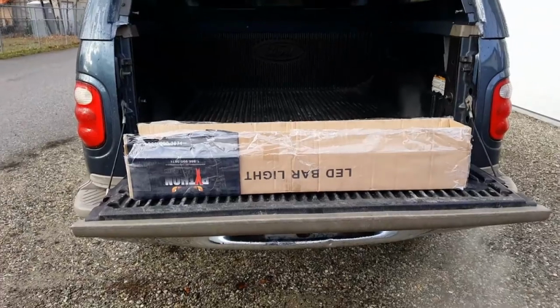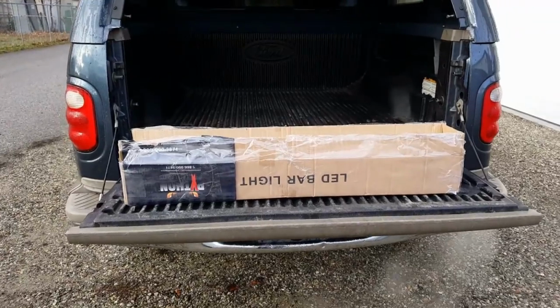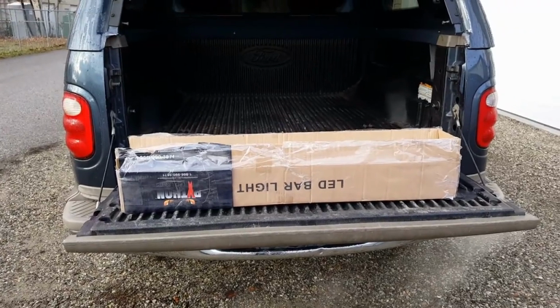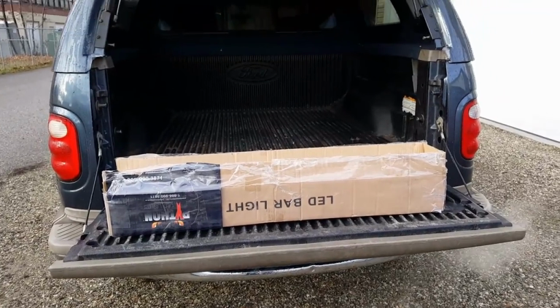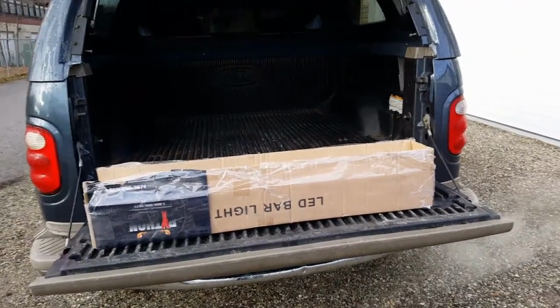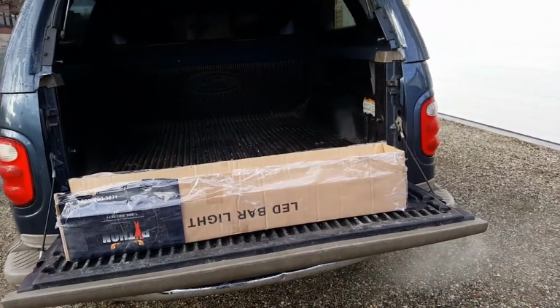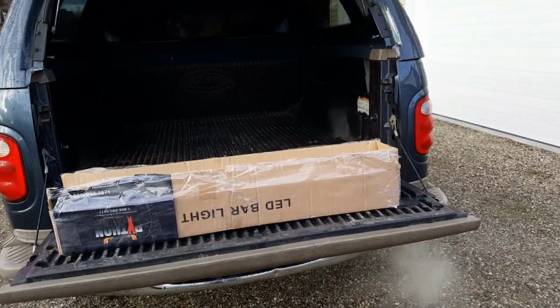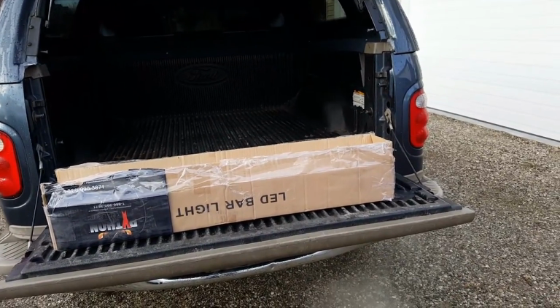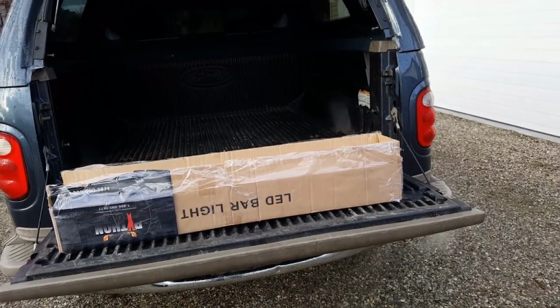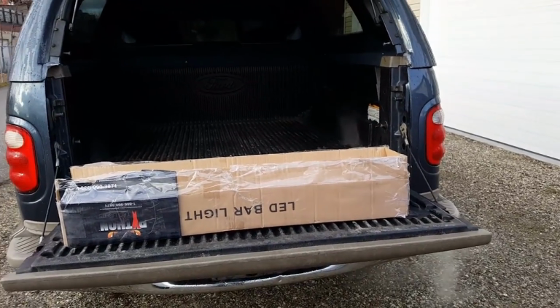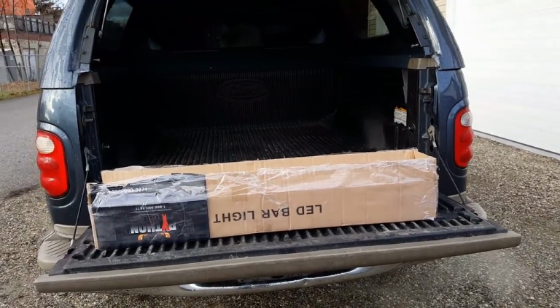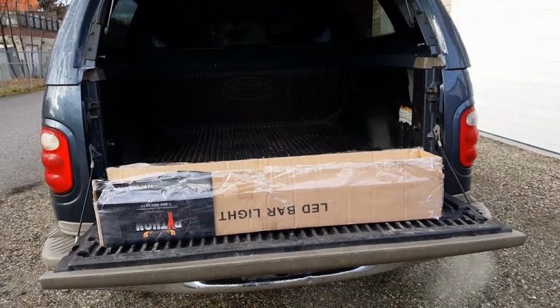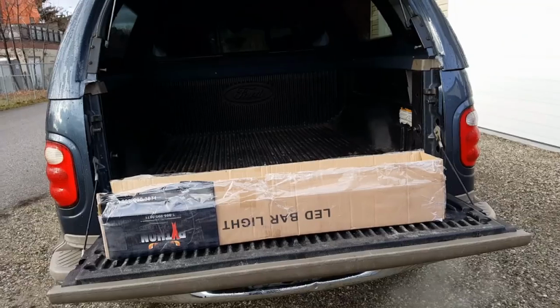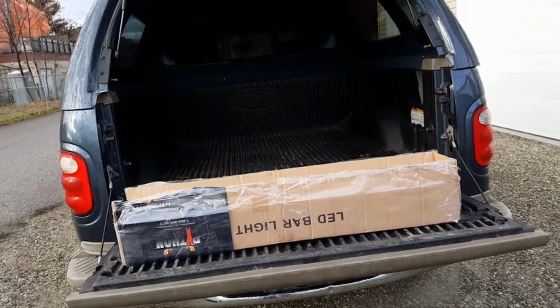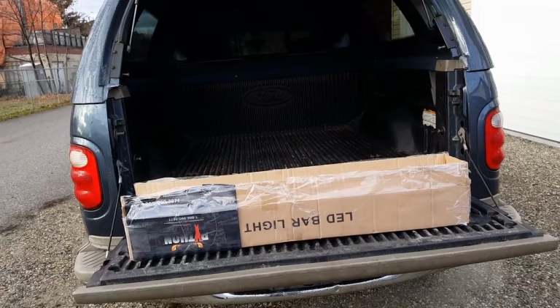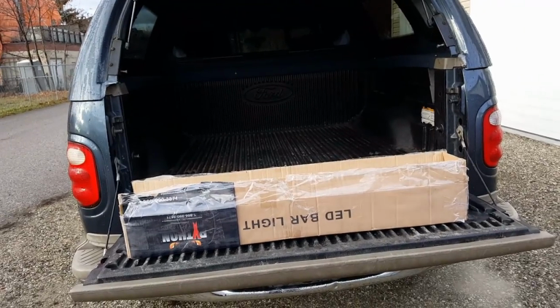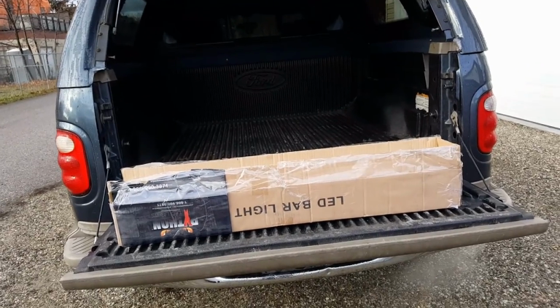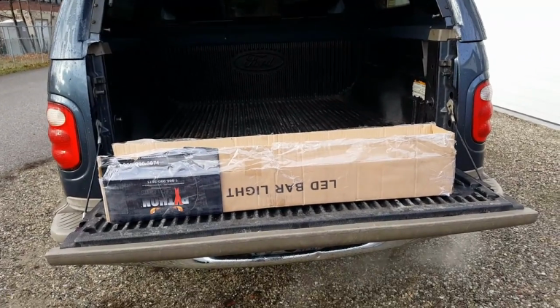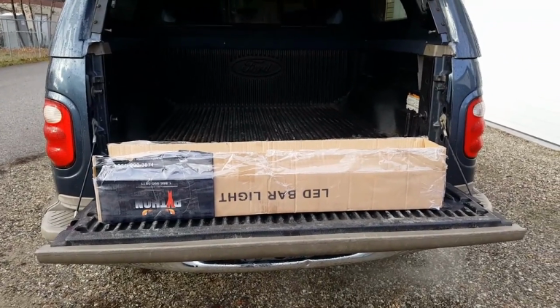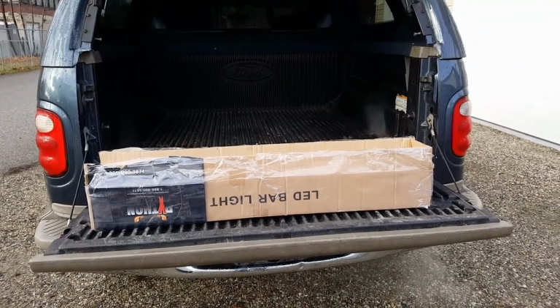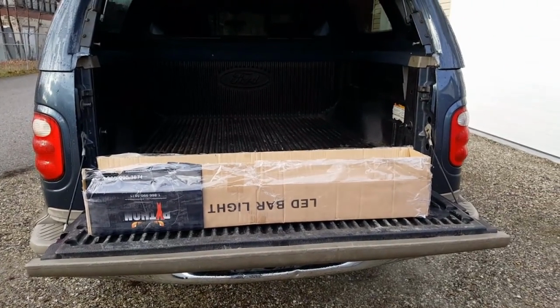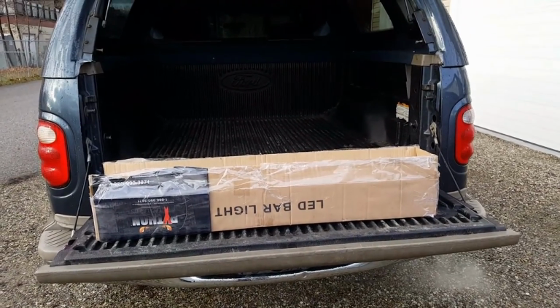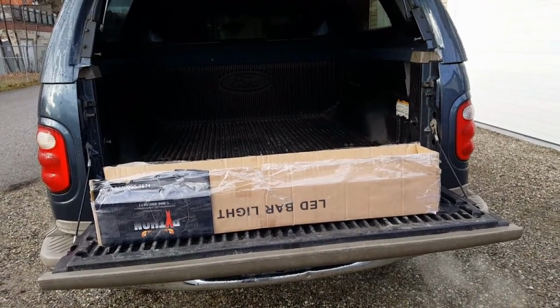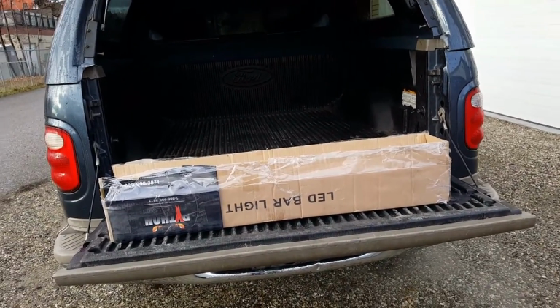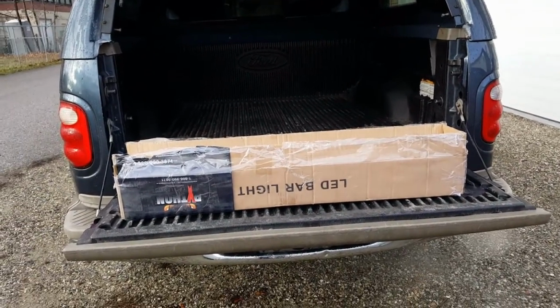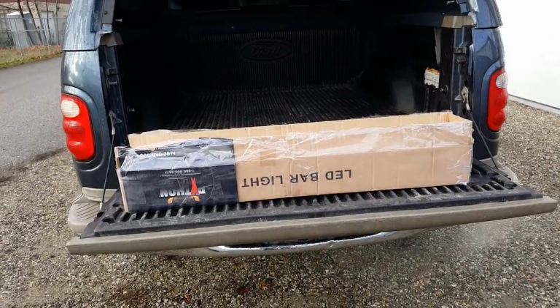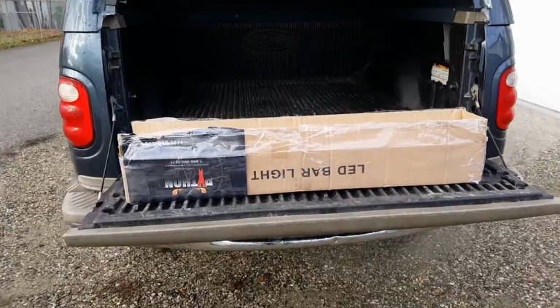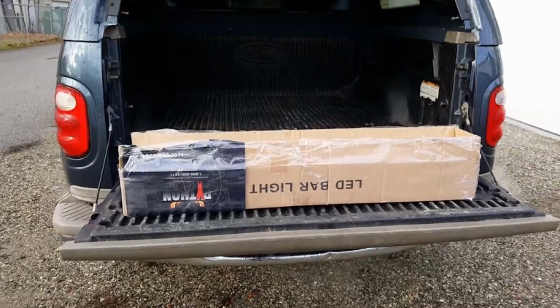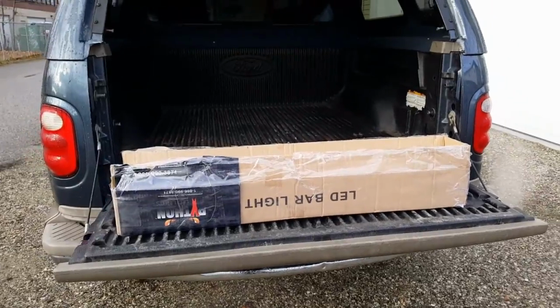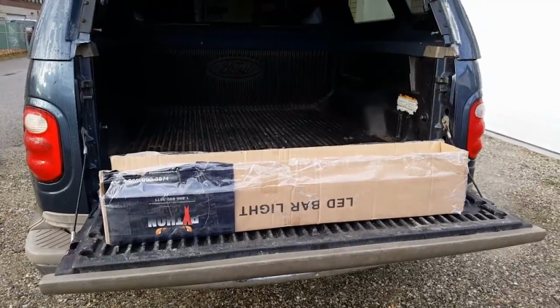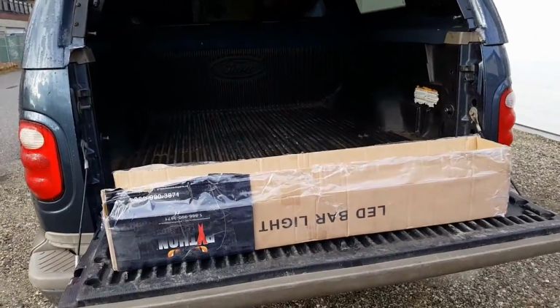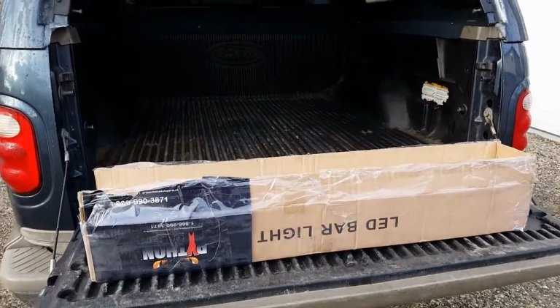Hey YouTube, Street Stomper here. Here is part two of our Python Prime Choice Auto Parts 32-inch, 180-watt LED light bar install review video.